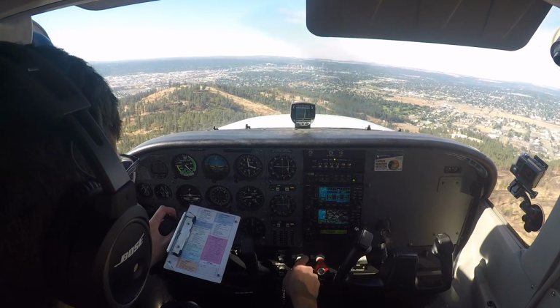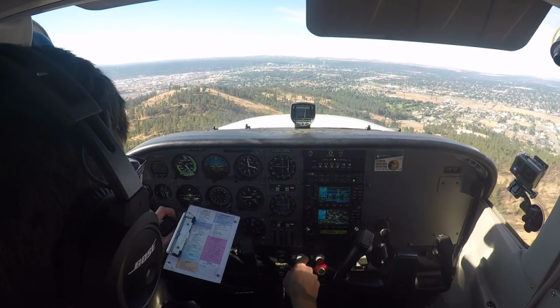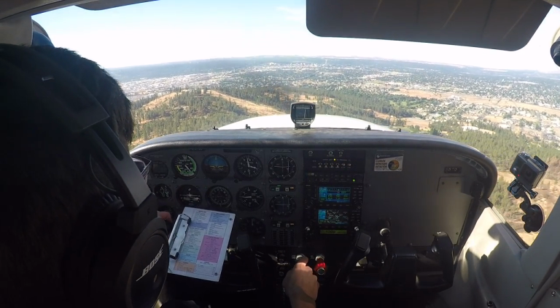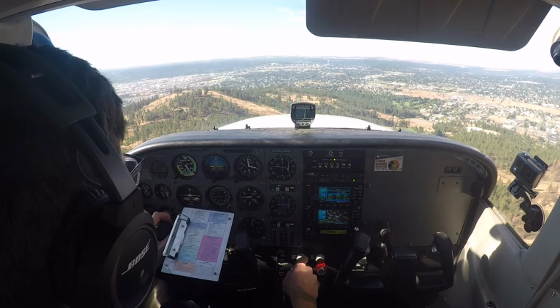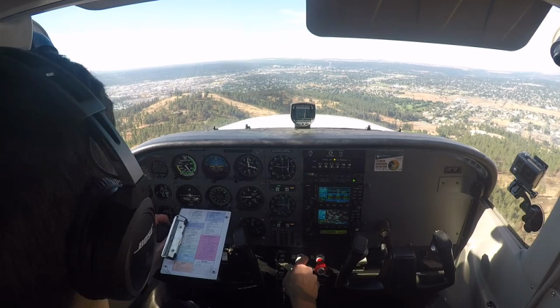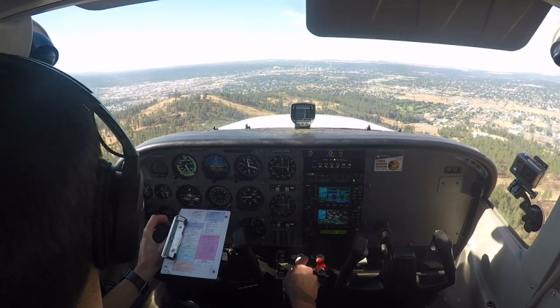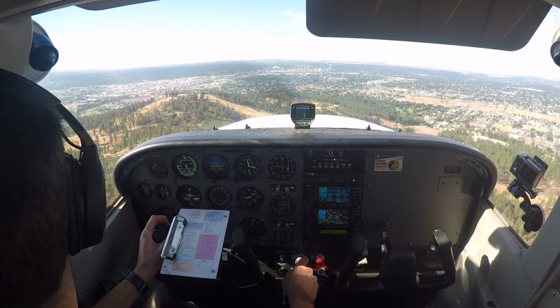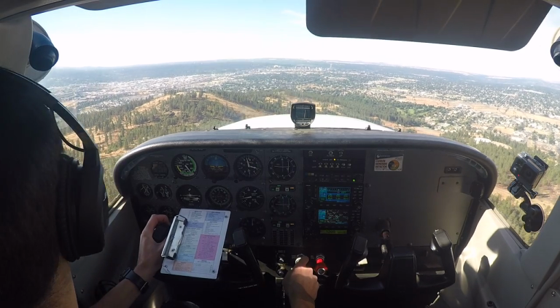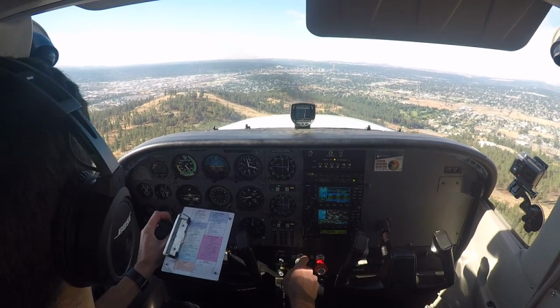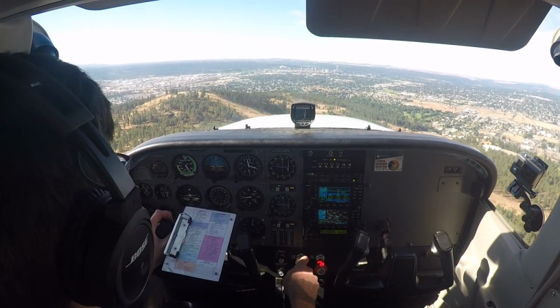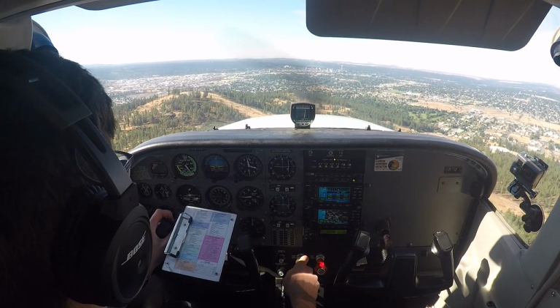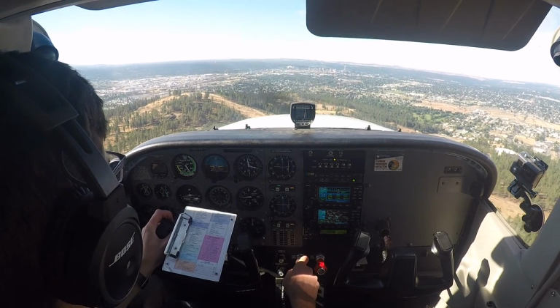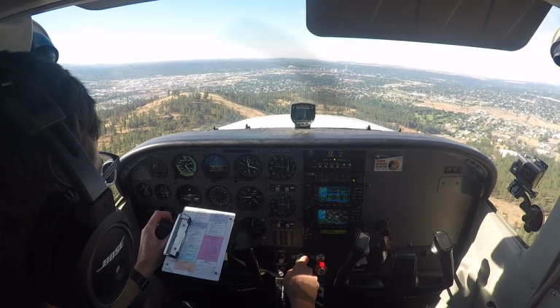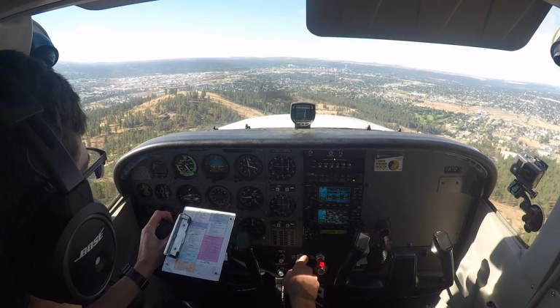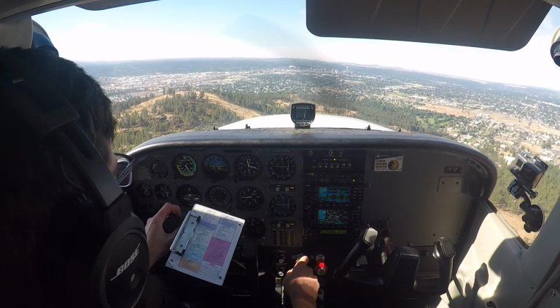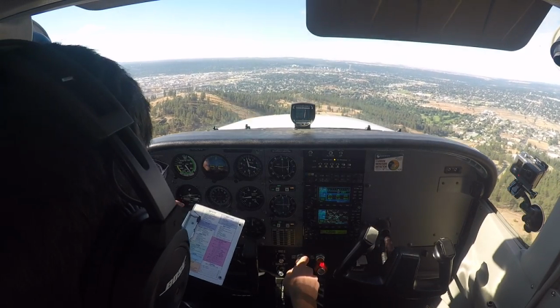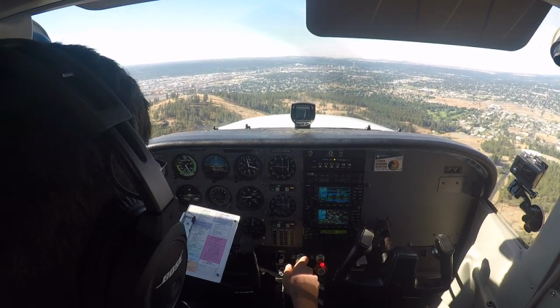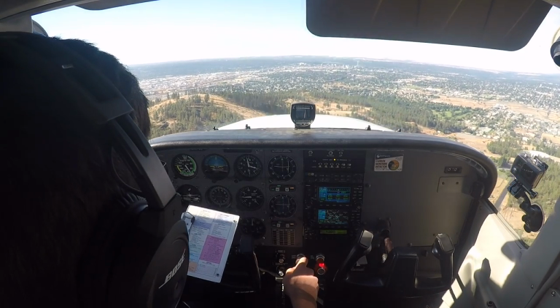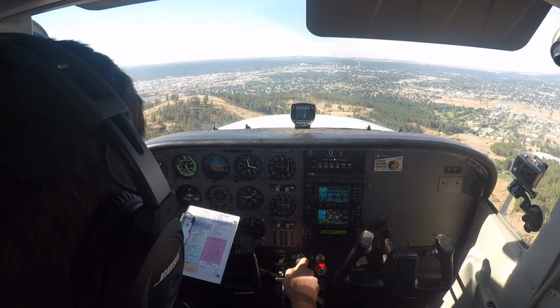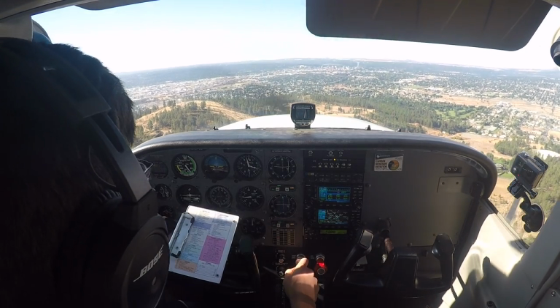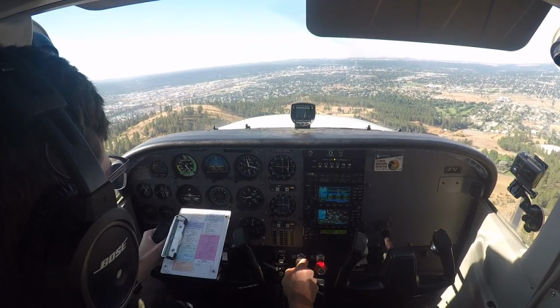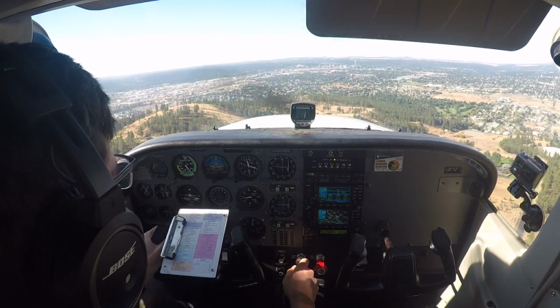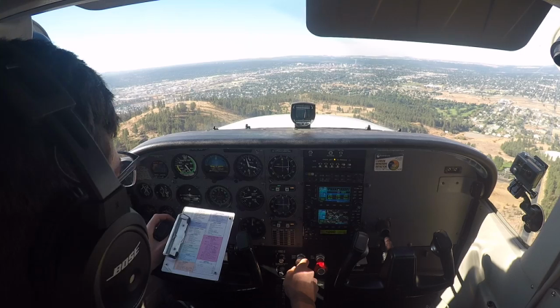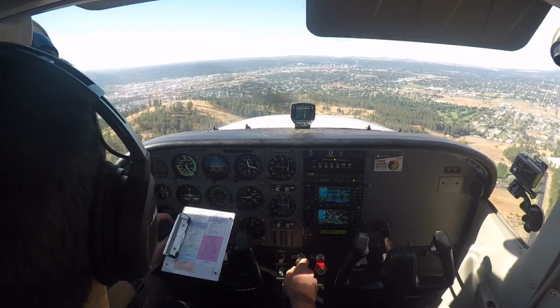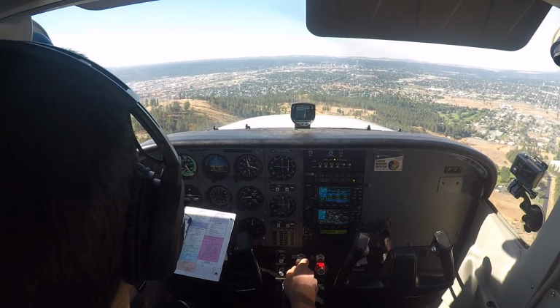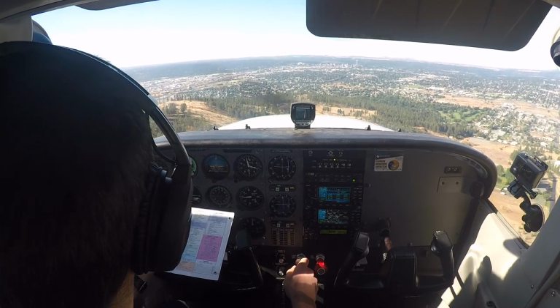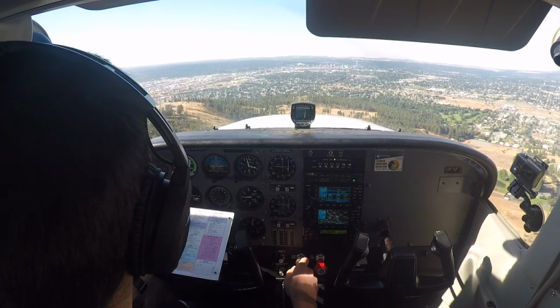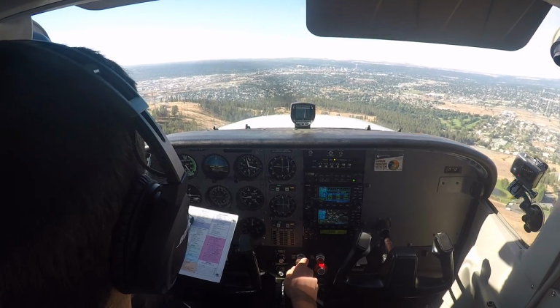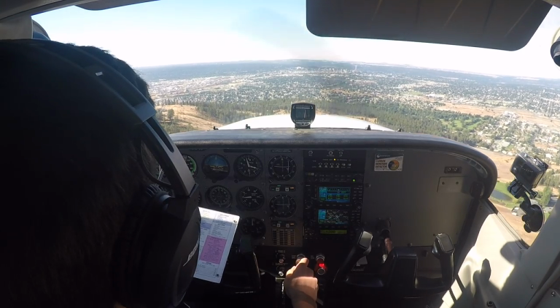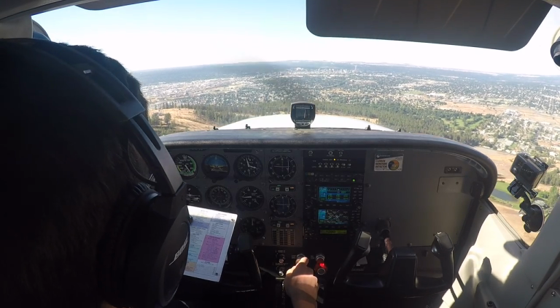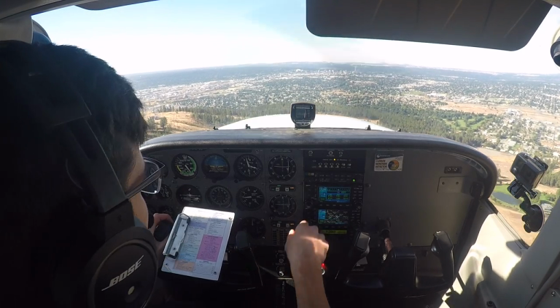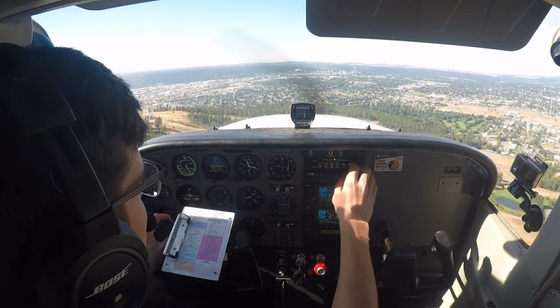Skyhawk 7275 Delta is downwind, 4 left, full stop taxi back. This is 75 Delta, runway 4 left, clear to land. Clear to land, runway 4 left, Skyhawk 7275 Delta.